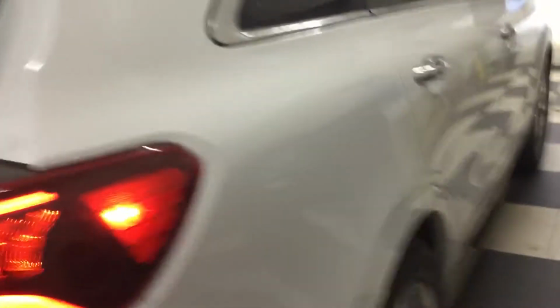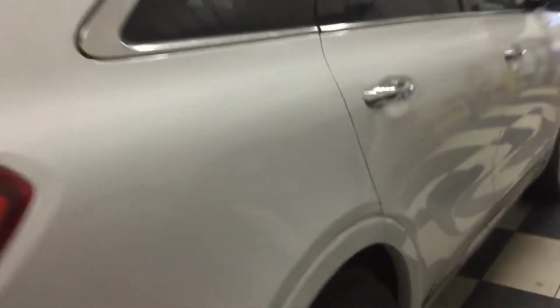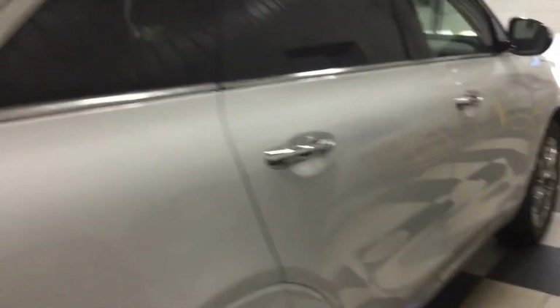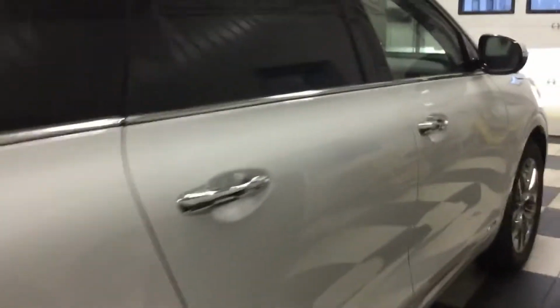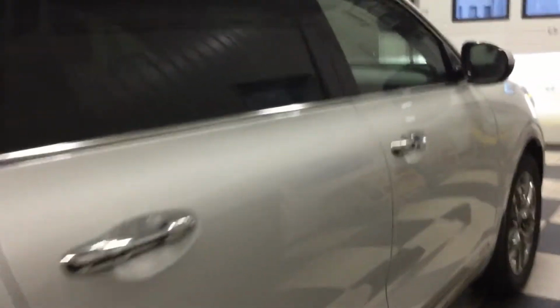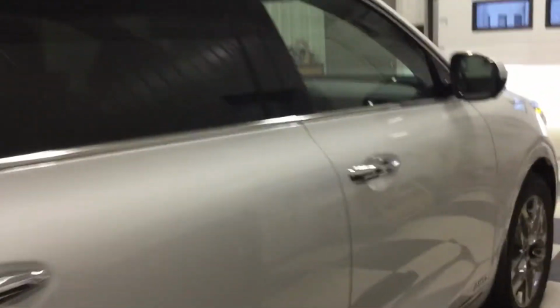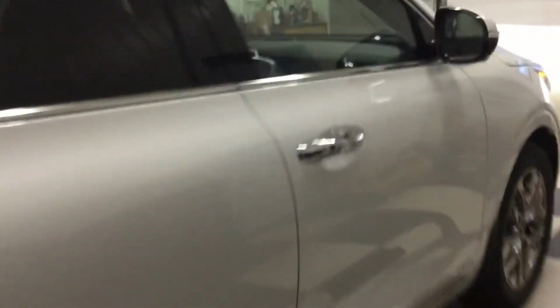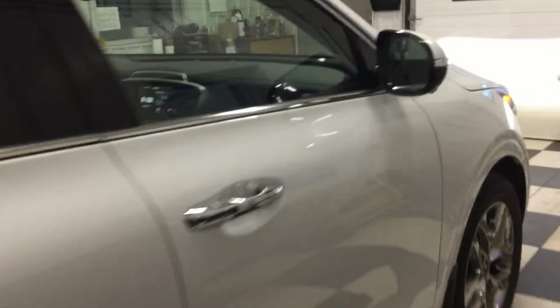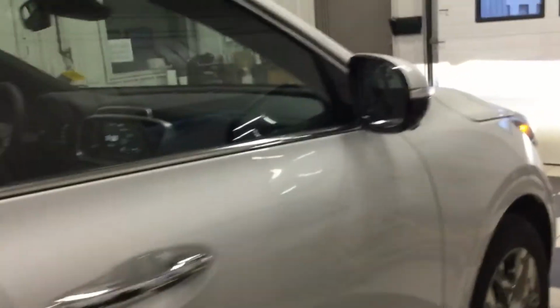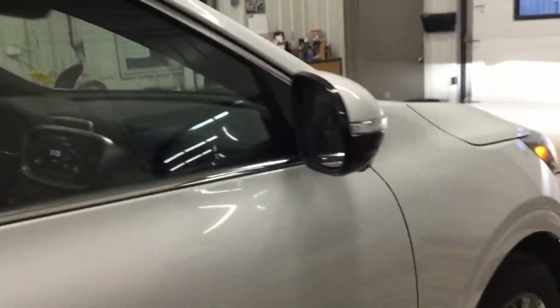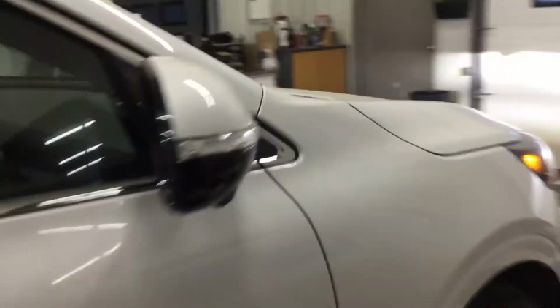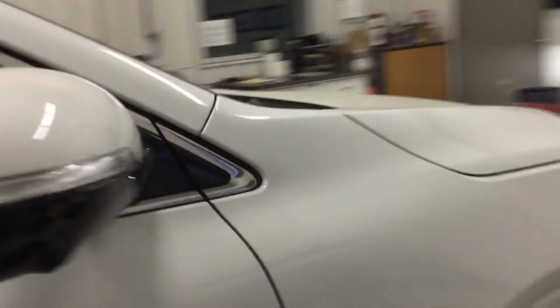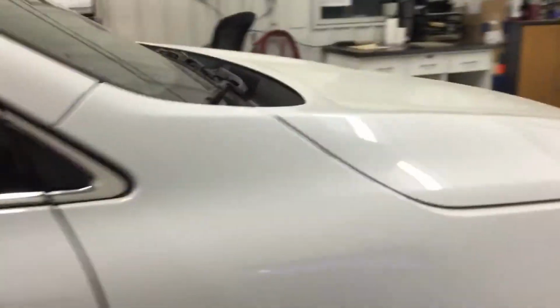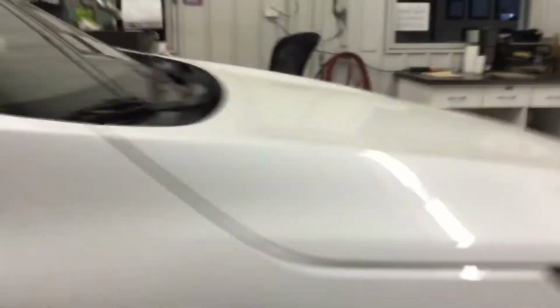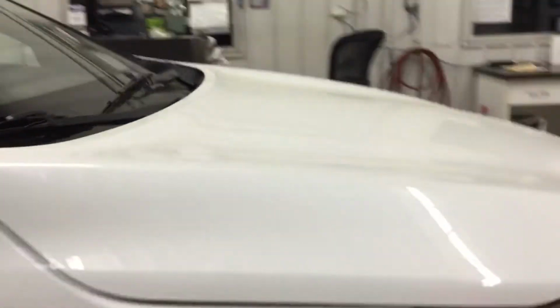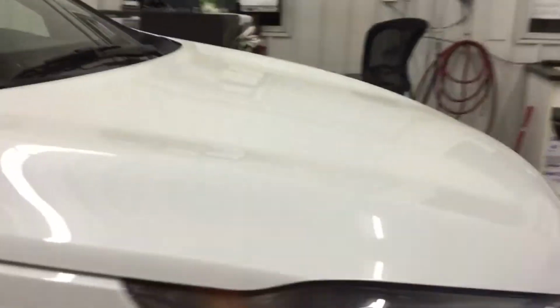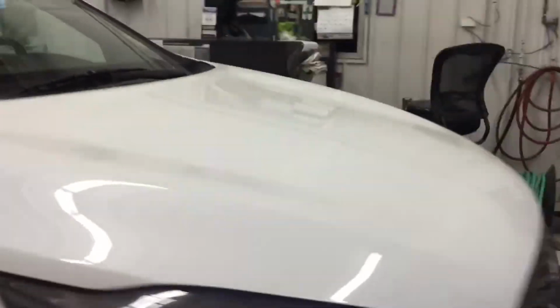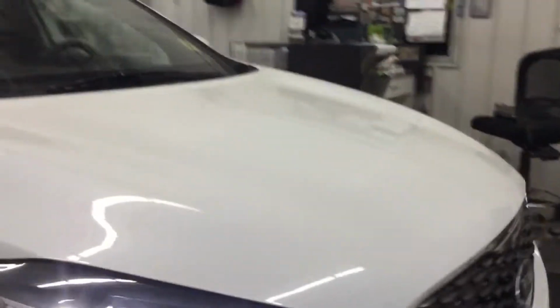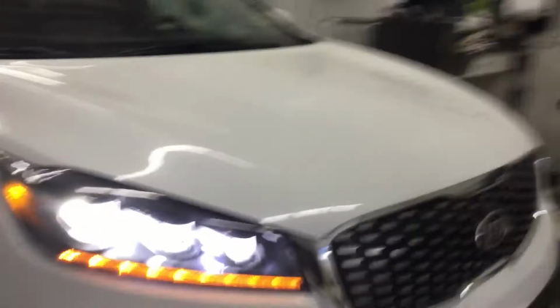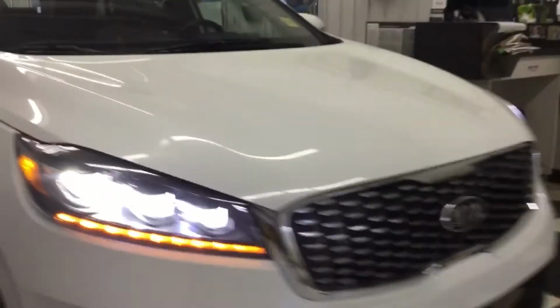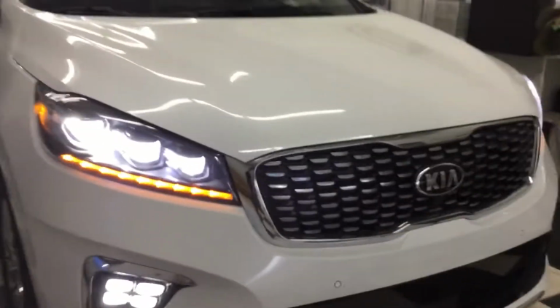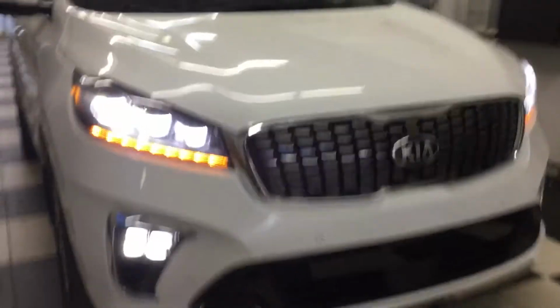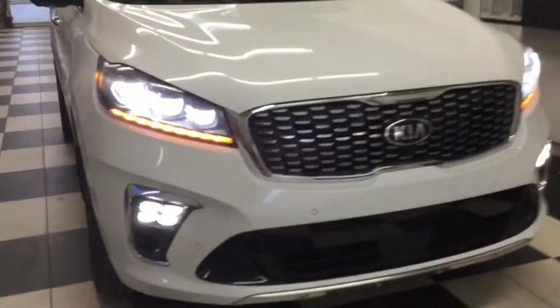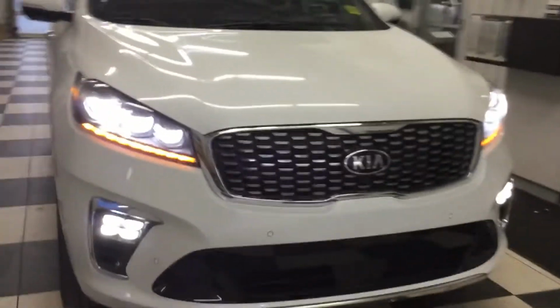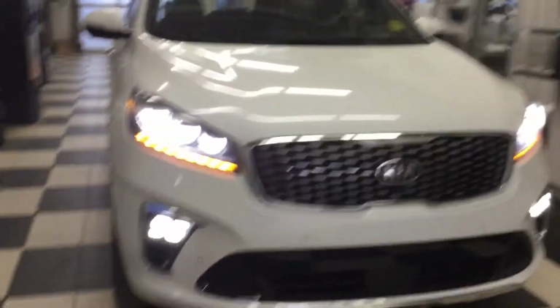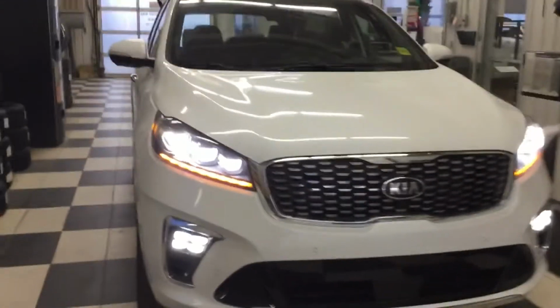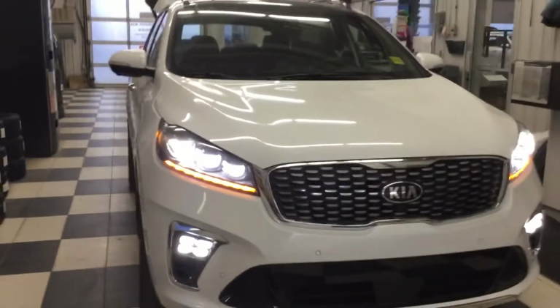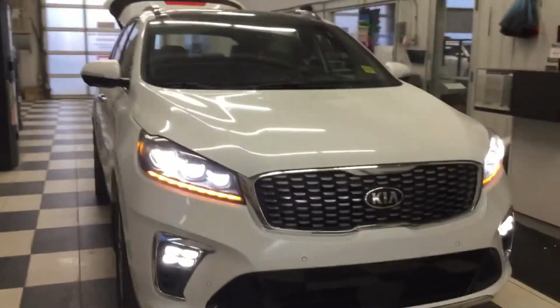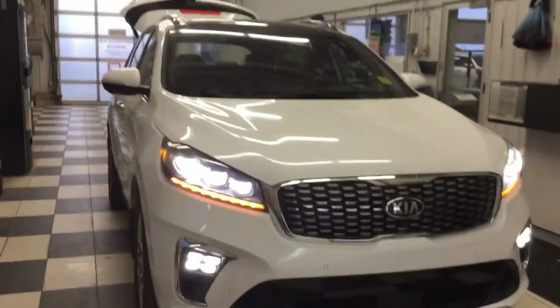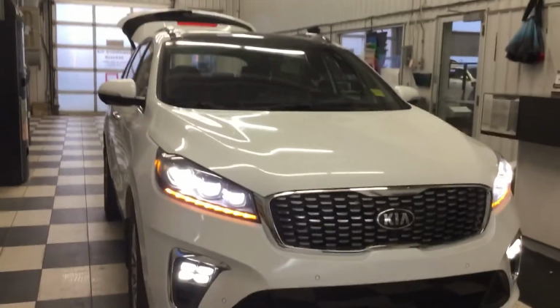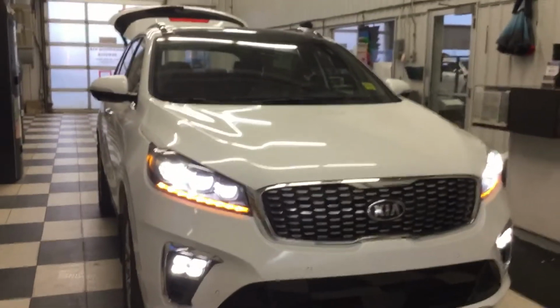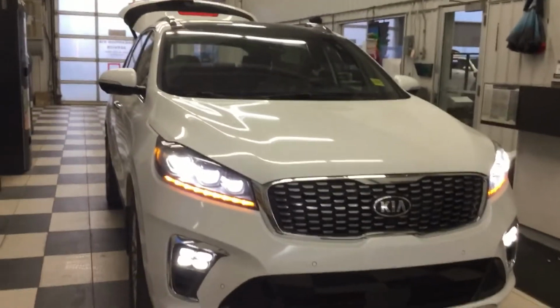And now I'm going to walk around the whole vehicle for you. Yeah, that's what I've got for you today.